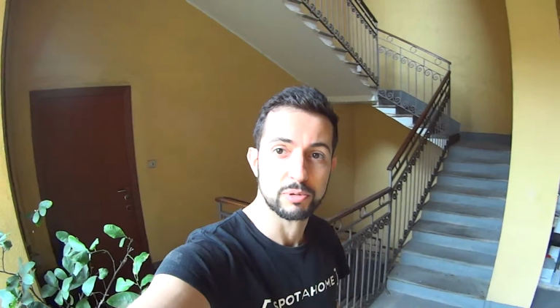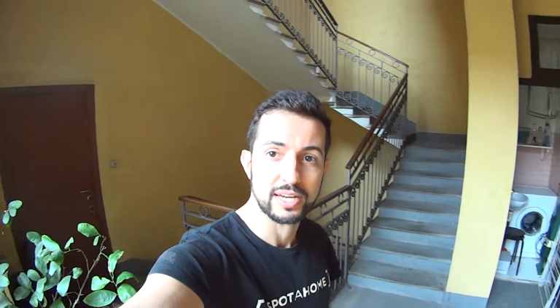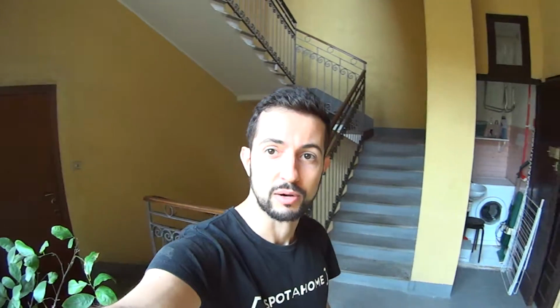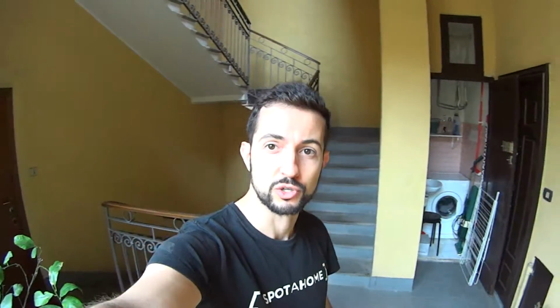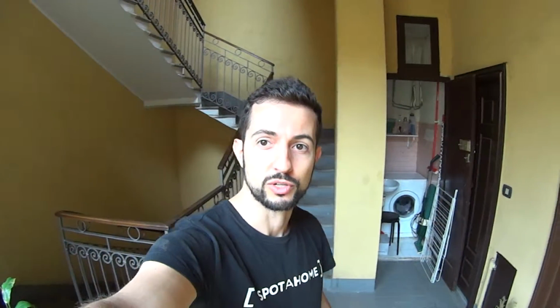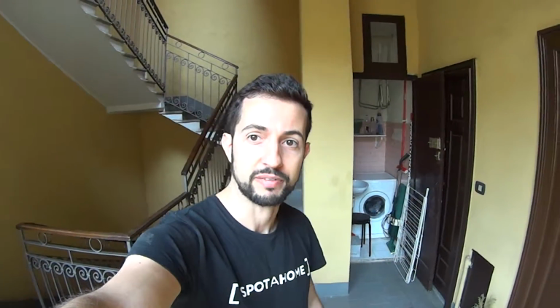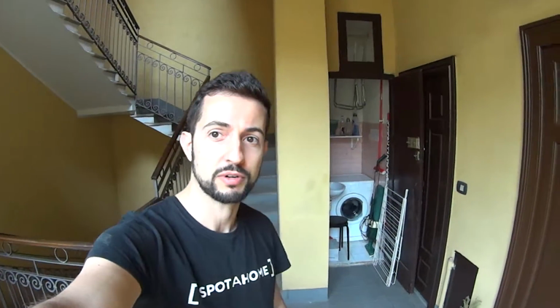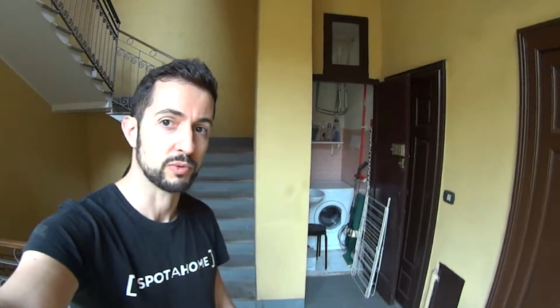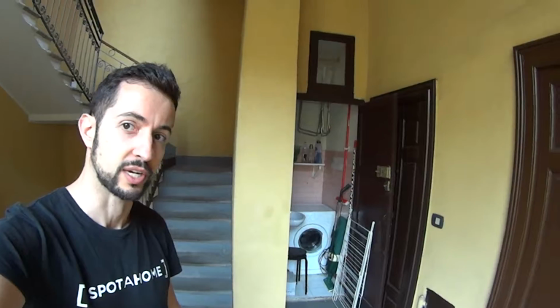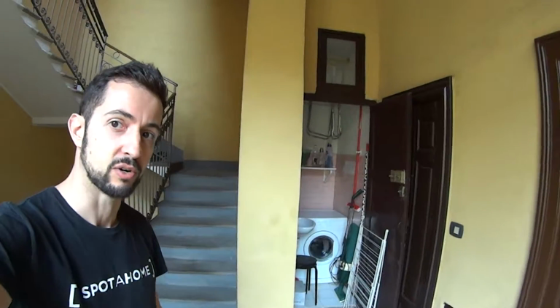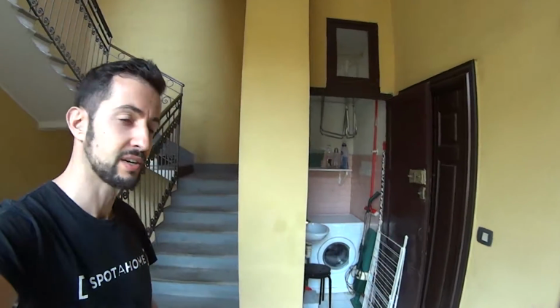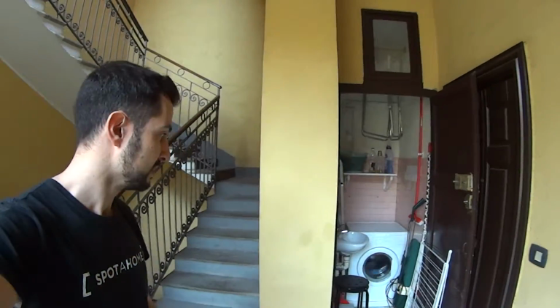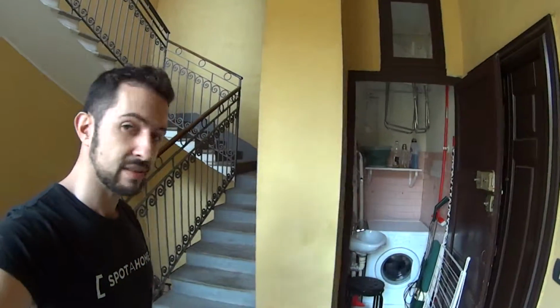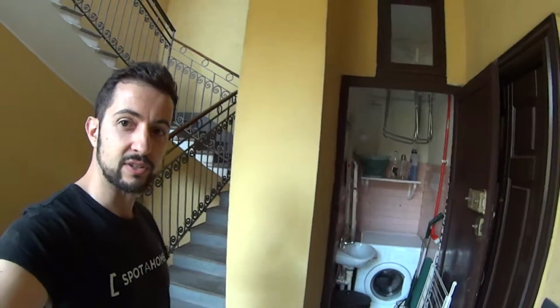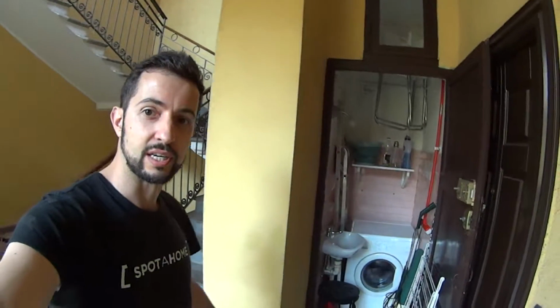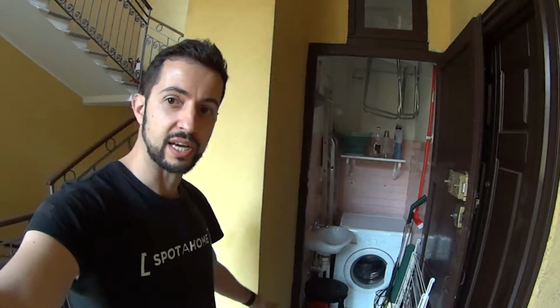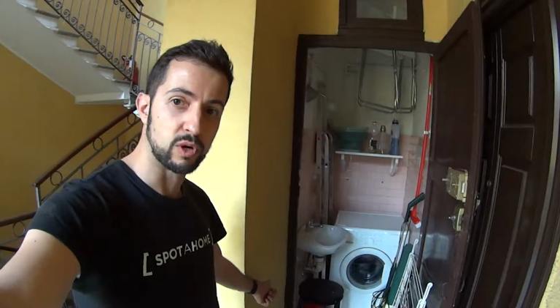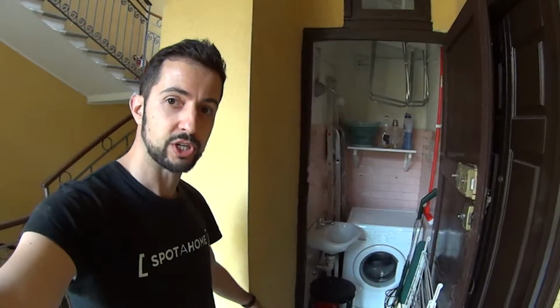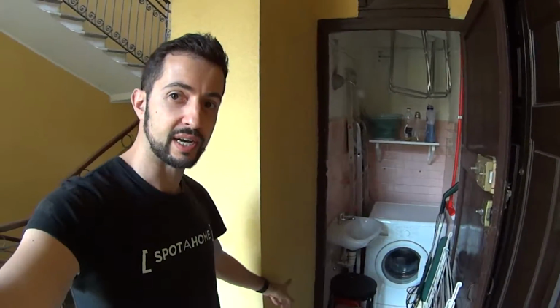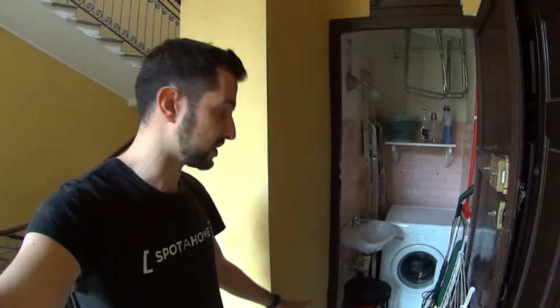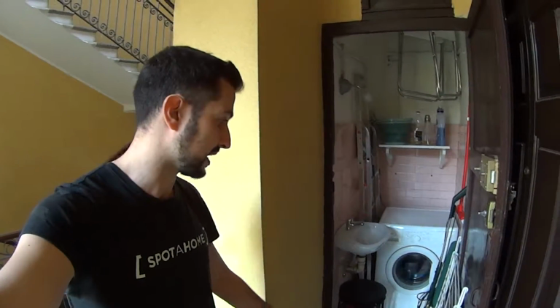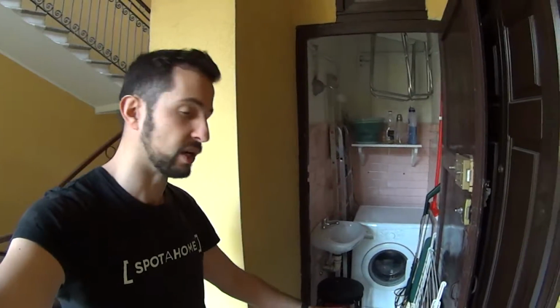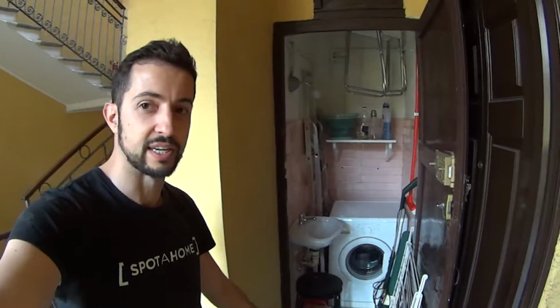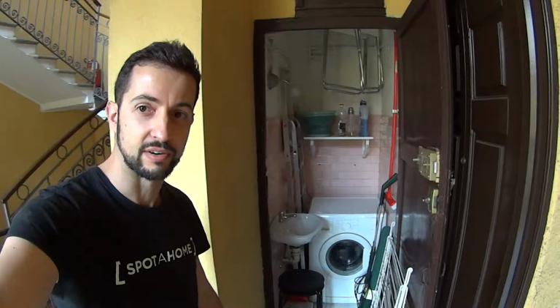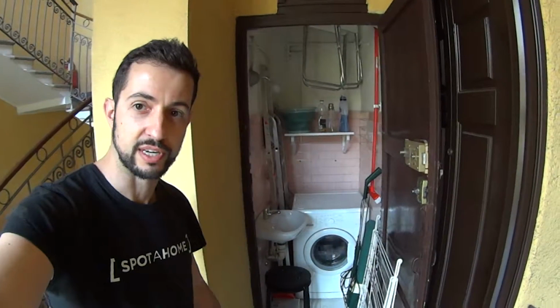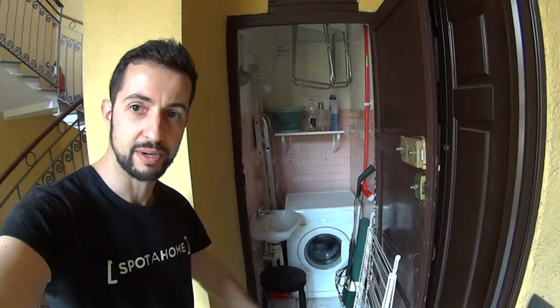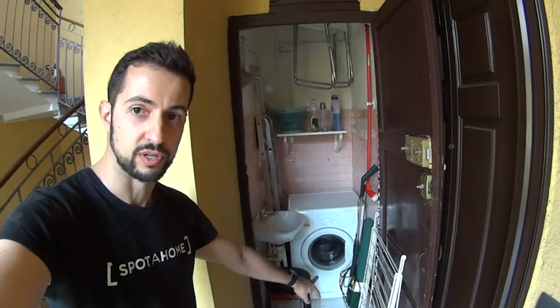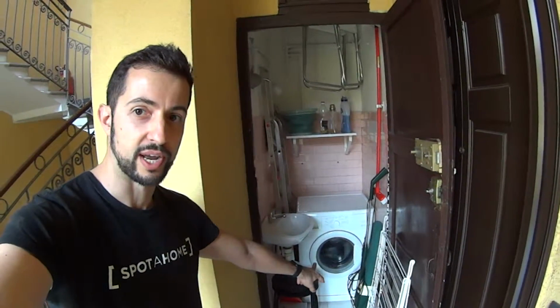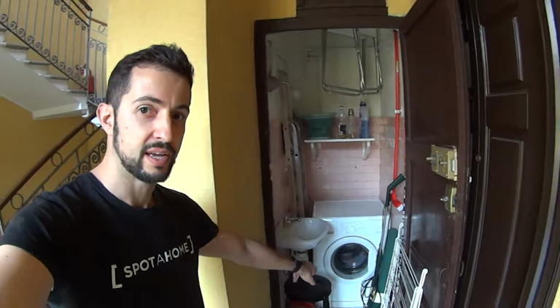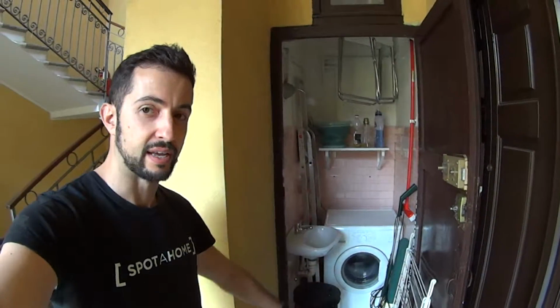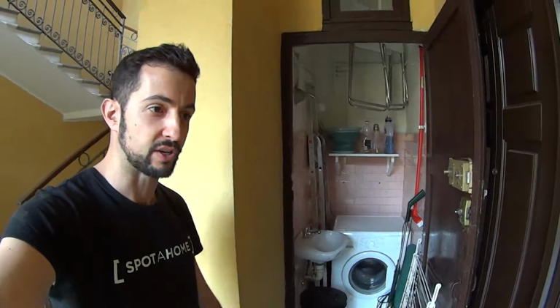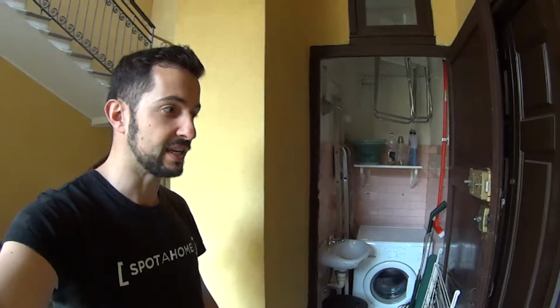So just before entering, I want to show you the private laundry room which is located over here. As you can see we've got the washing machine, a little sink, as well as the necessary to clean the apartment including the rack and the vacuum cleaner.